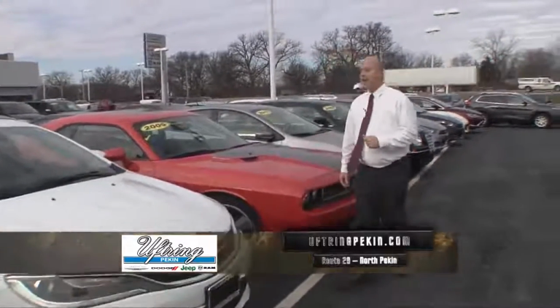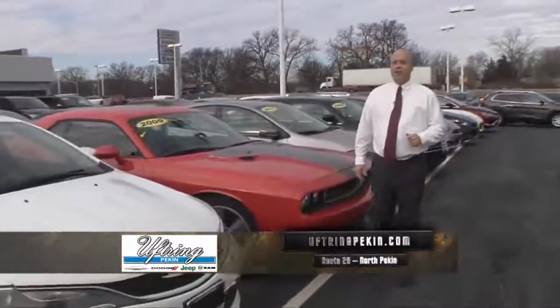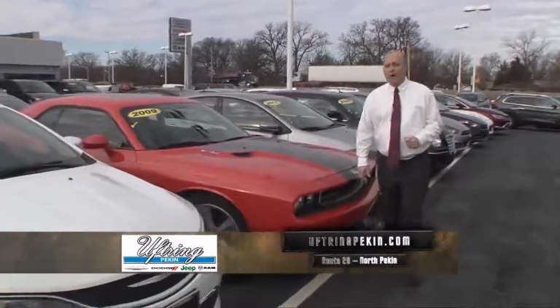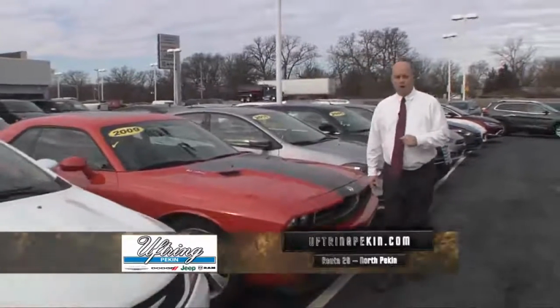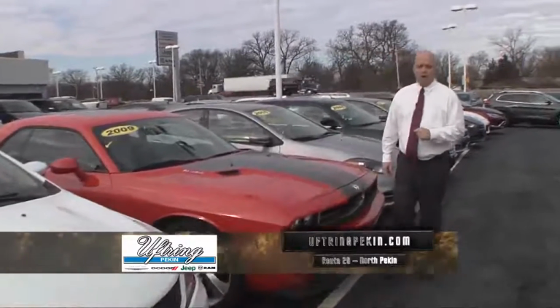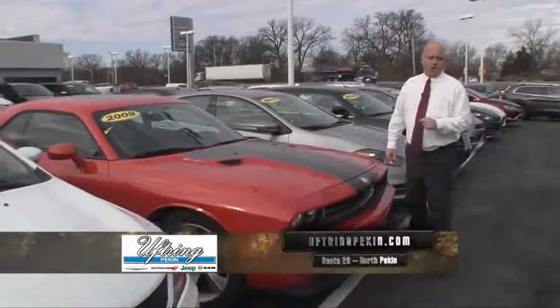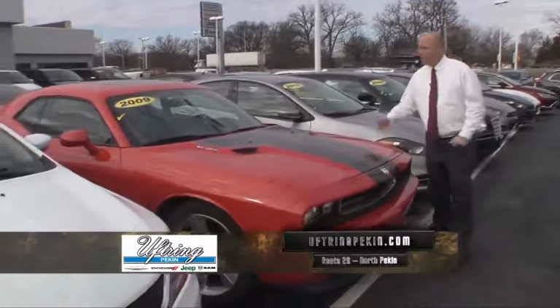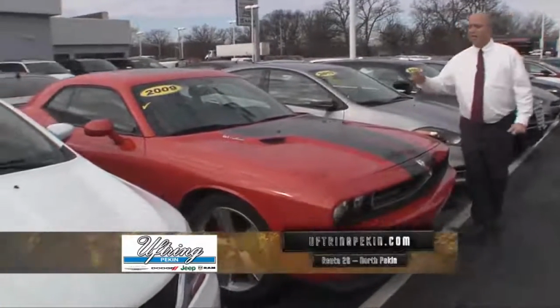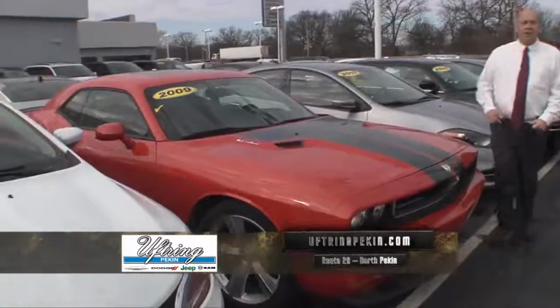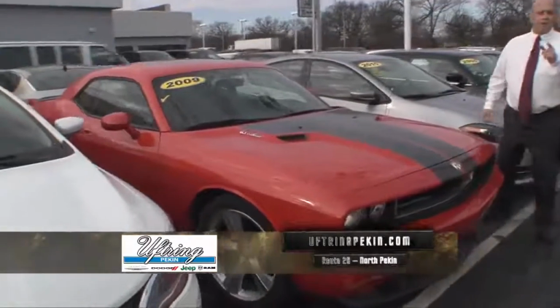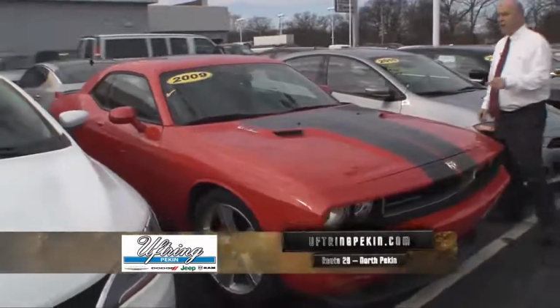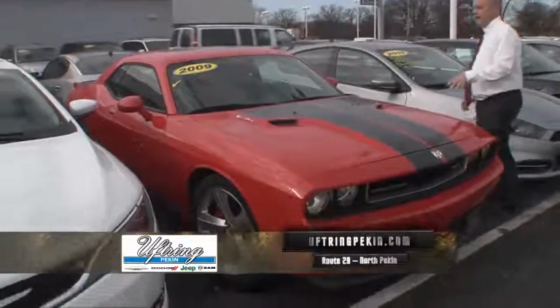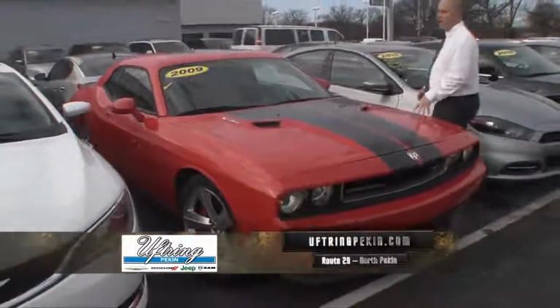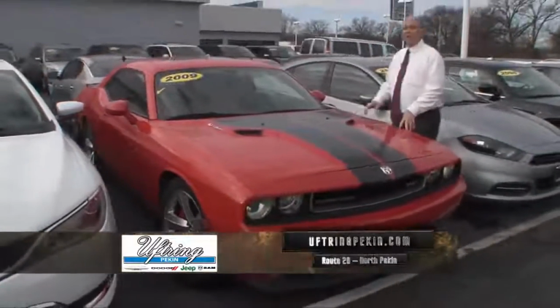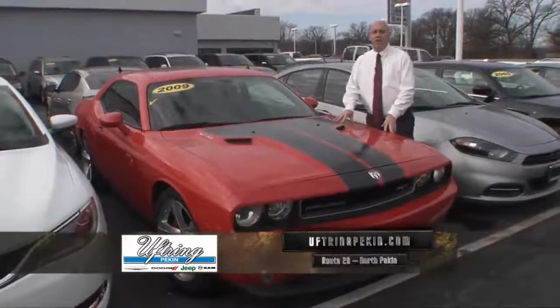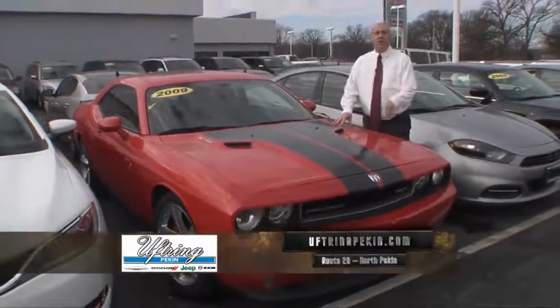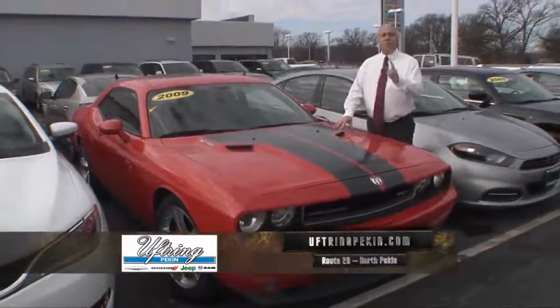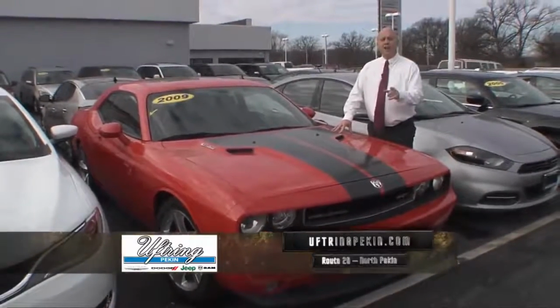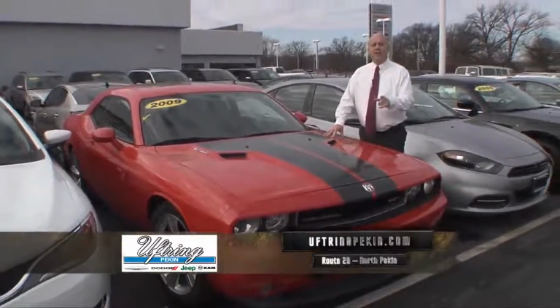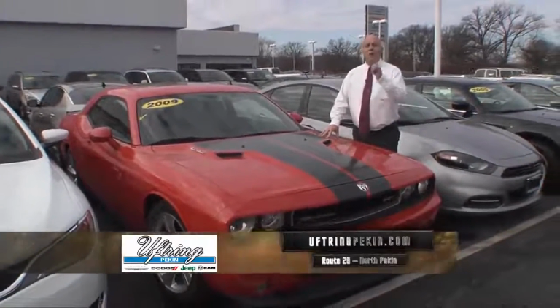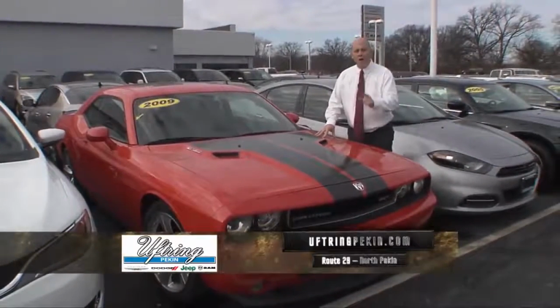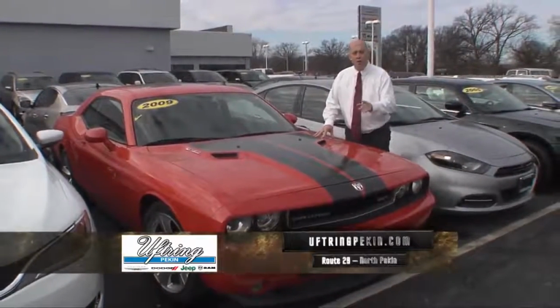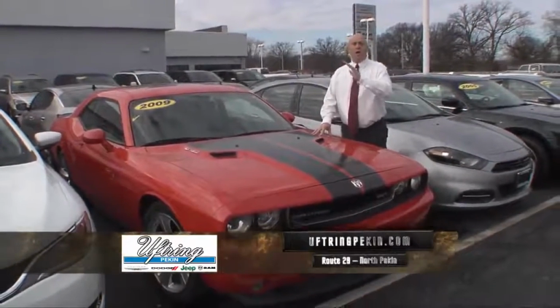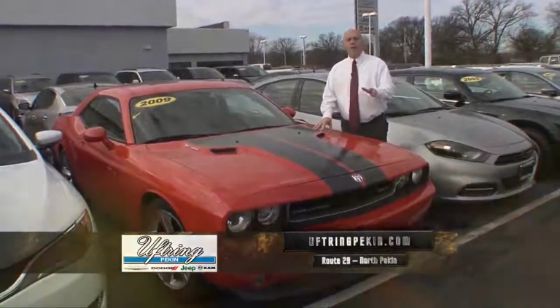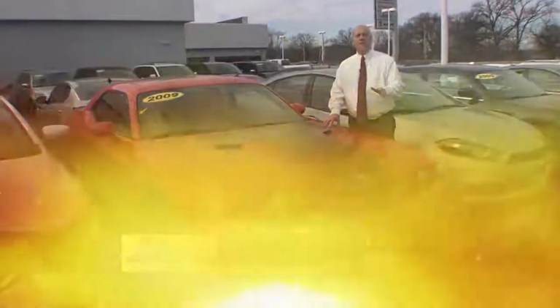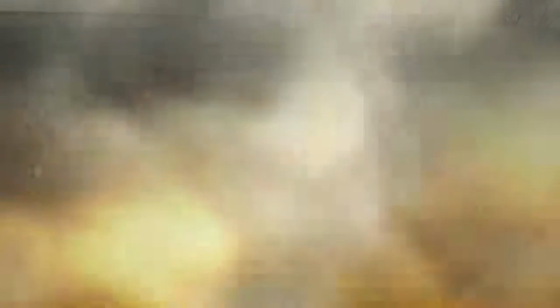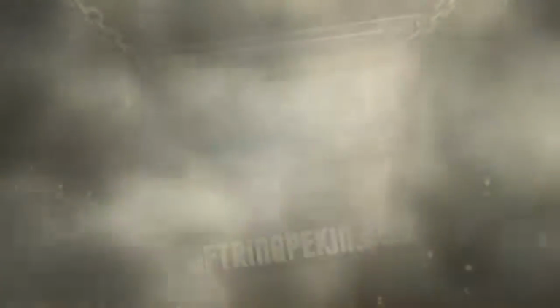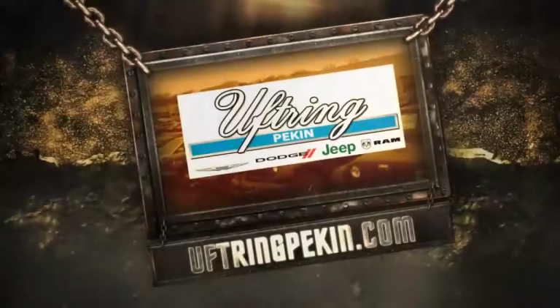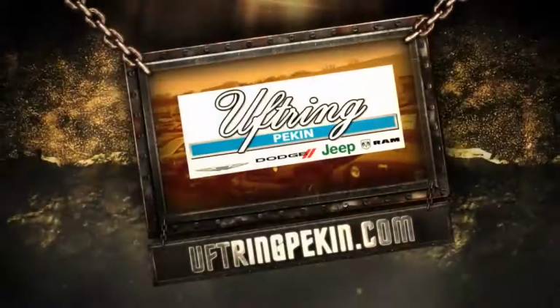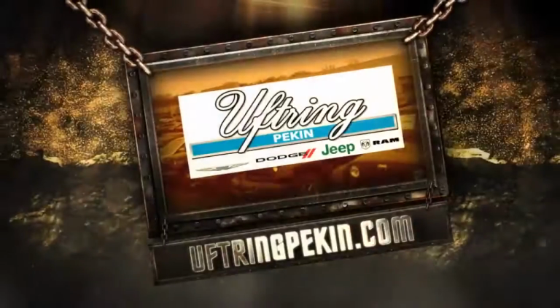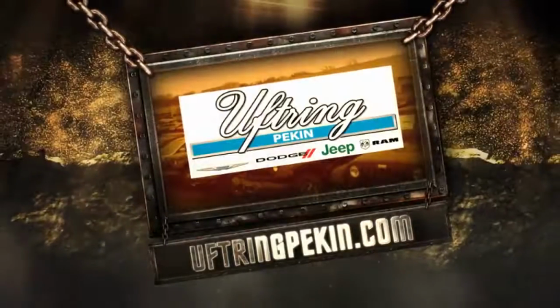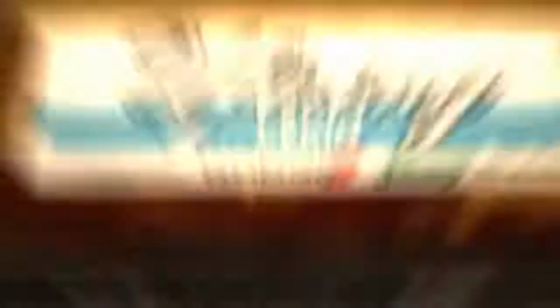And if you're into the power, check this out: a 2009 SRT8, 20,000 miles, one owner, all the maintenance done, new tires. Visit our website at UftringPekin.com.